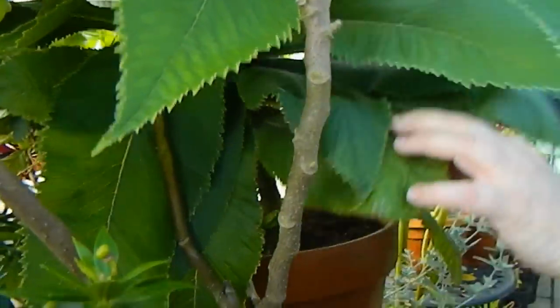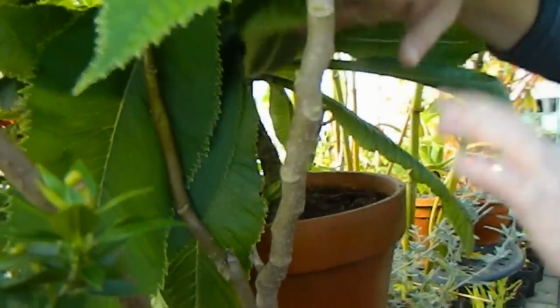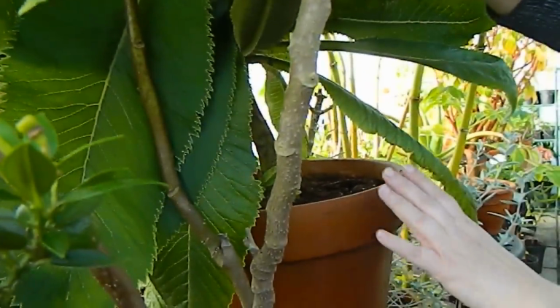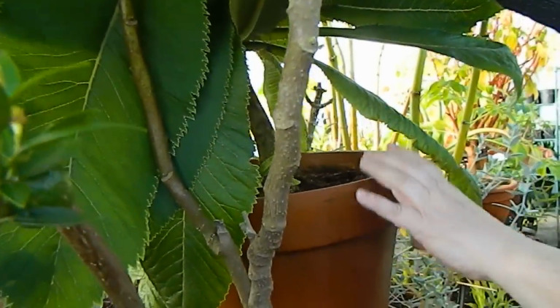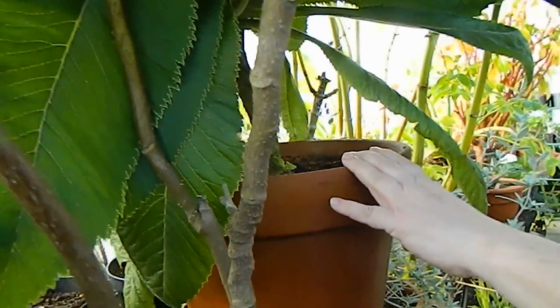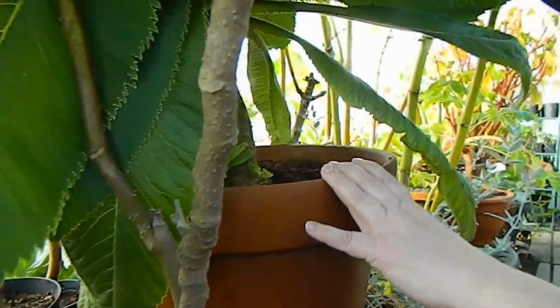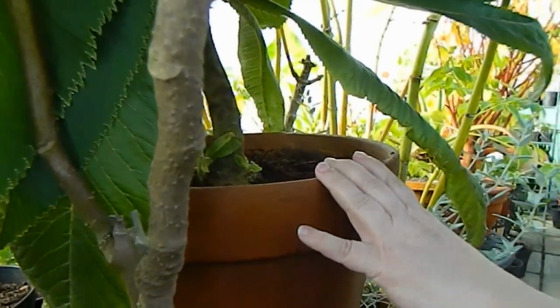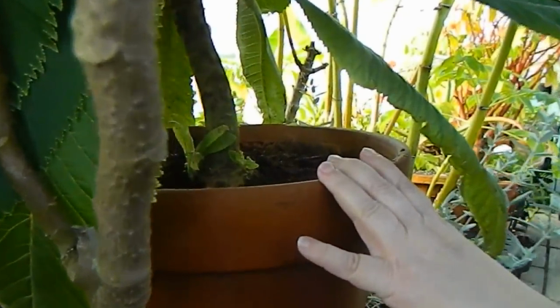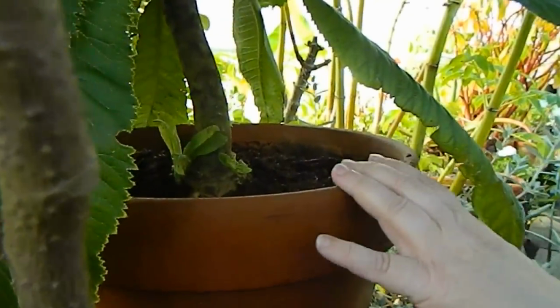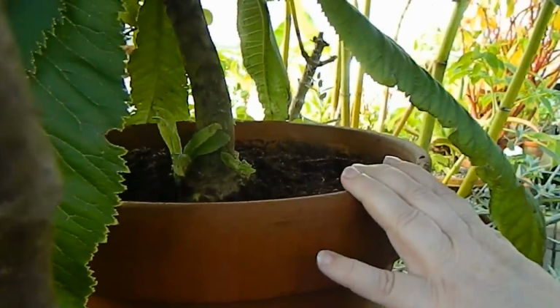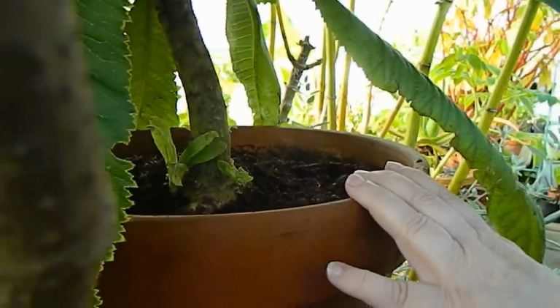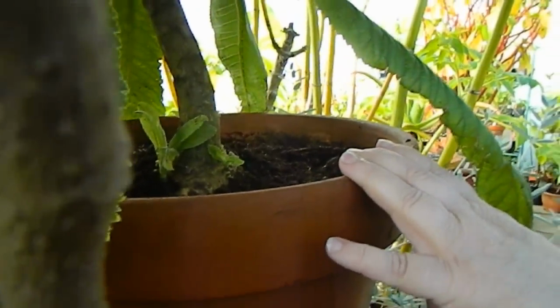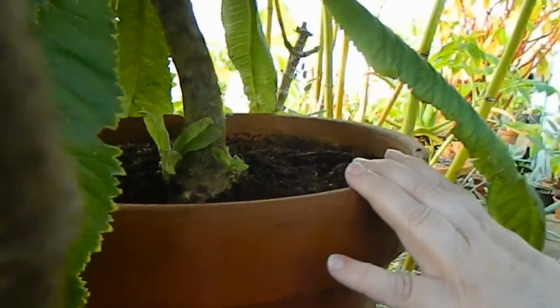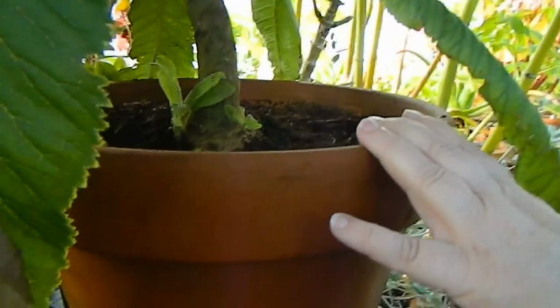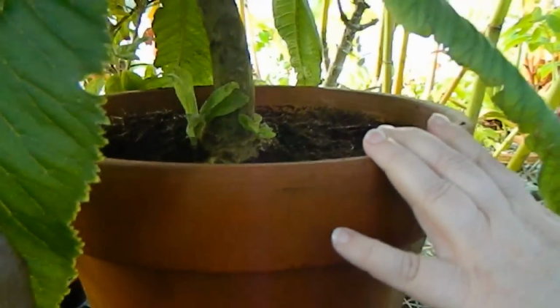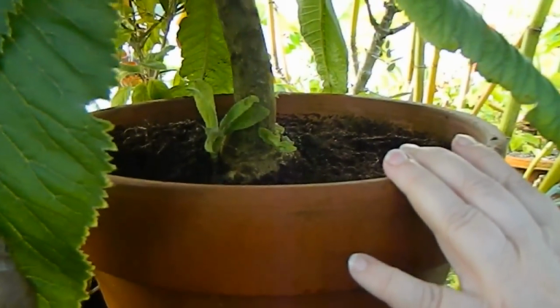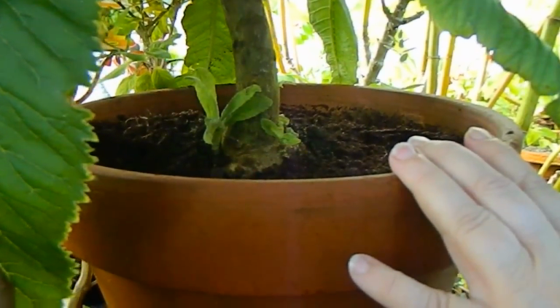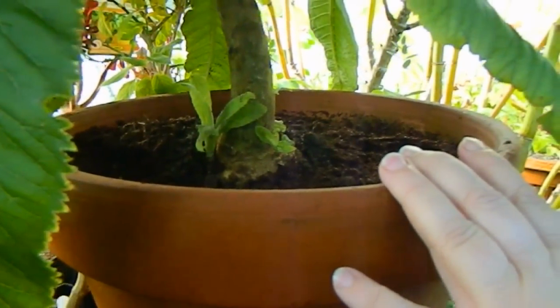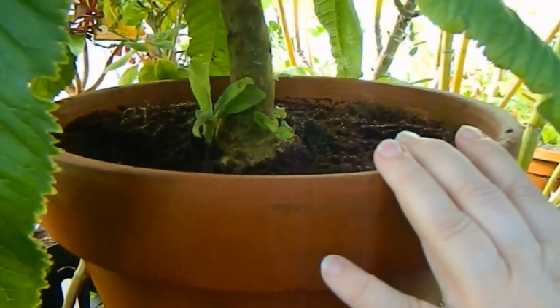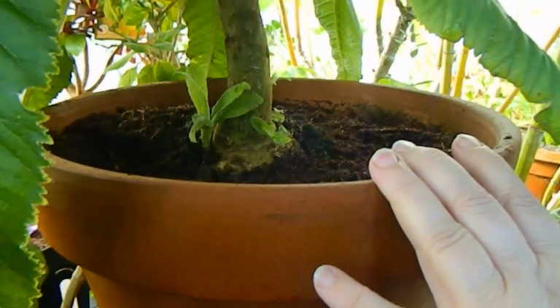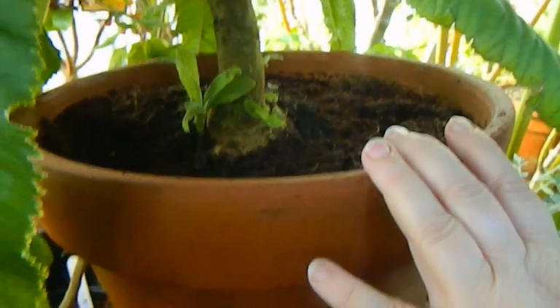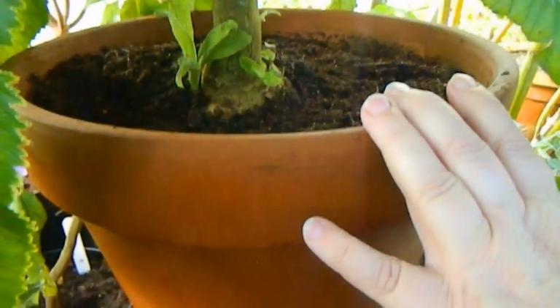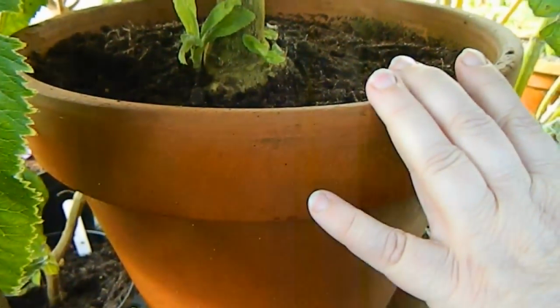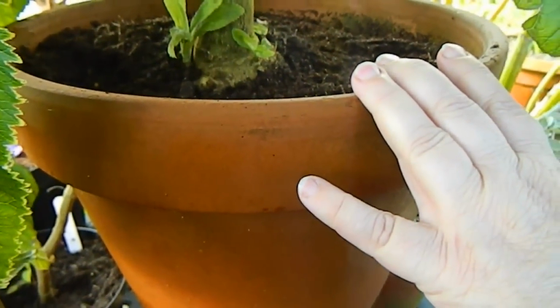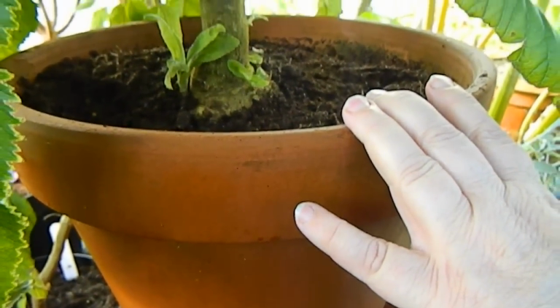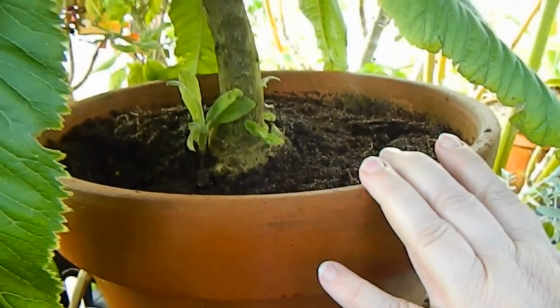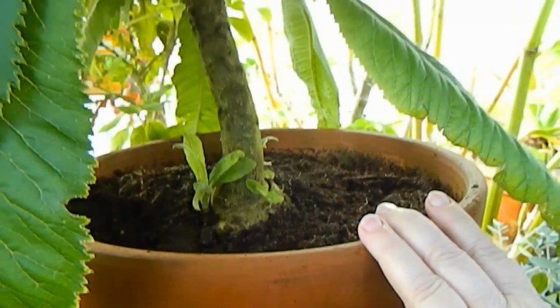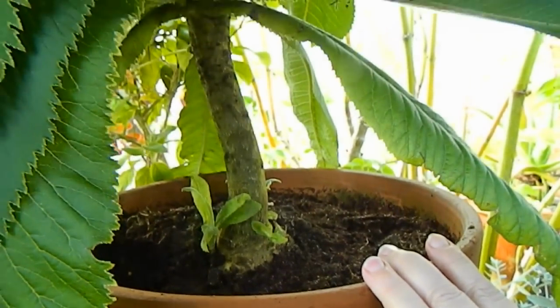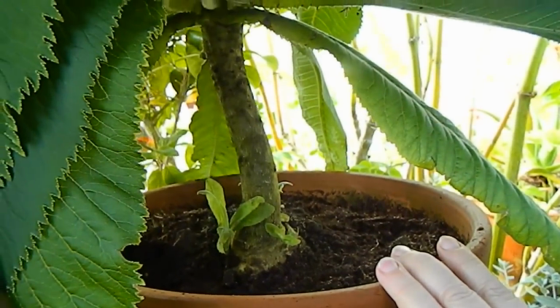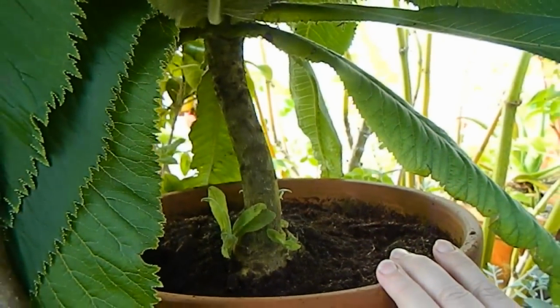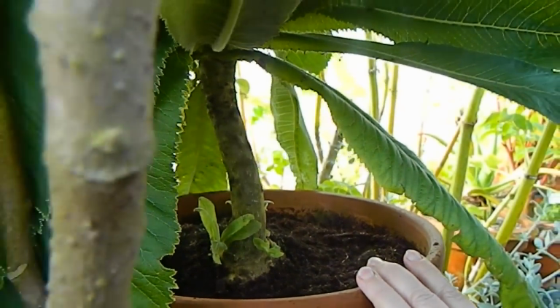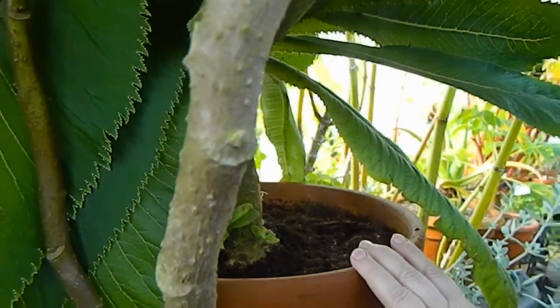Unfortunately I ran out of large plastic pots, so a number of my larger plants have had to go into clay pots, which is unfortunate because they're so heavy to lift around.